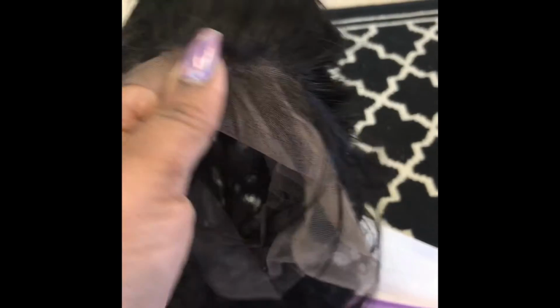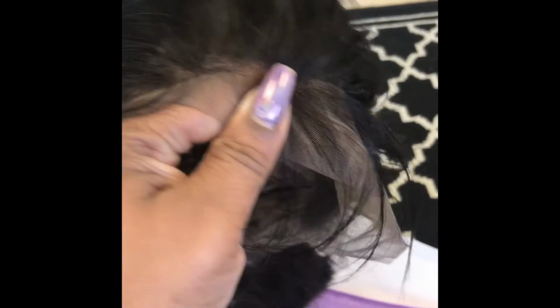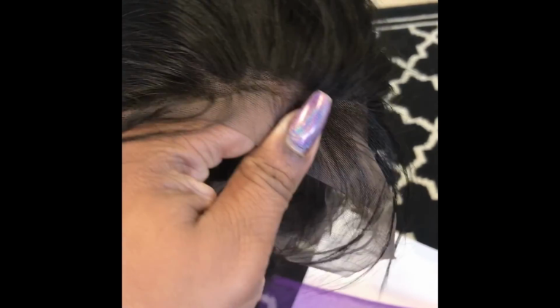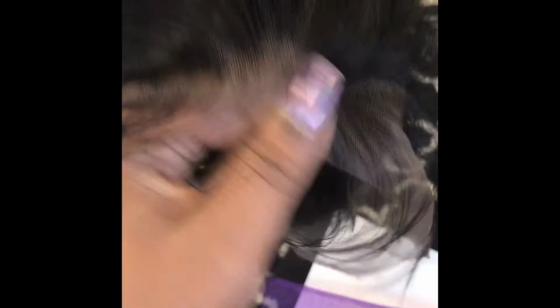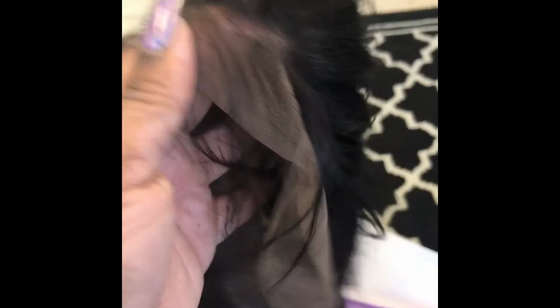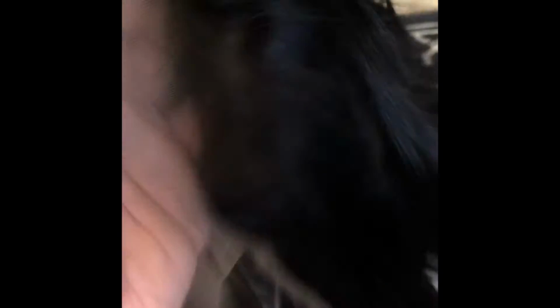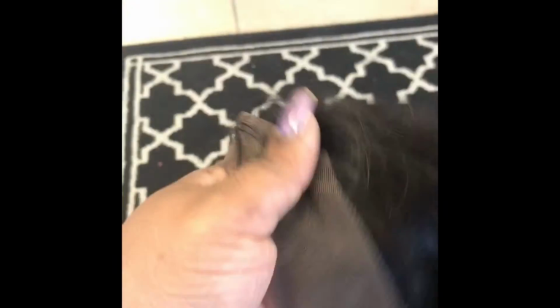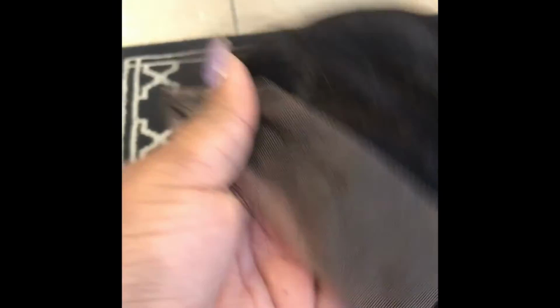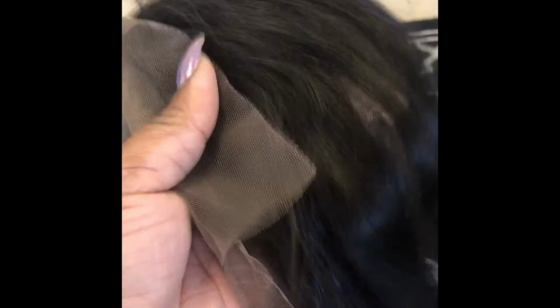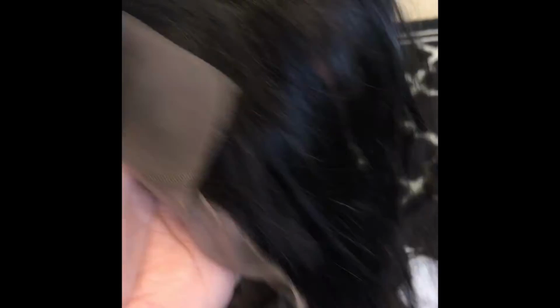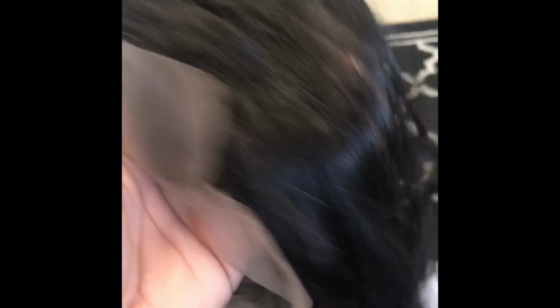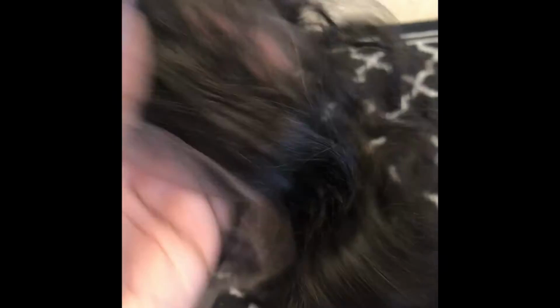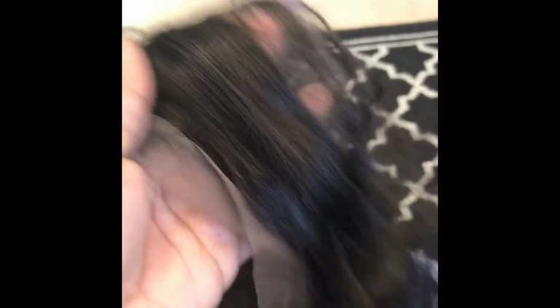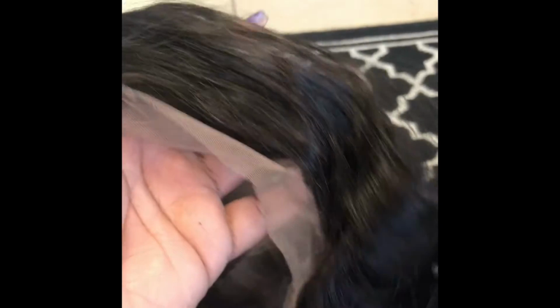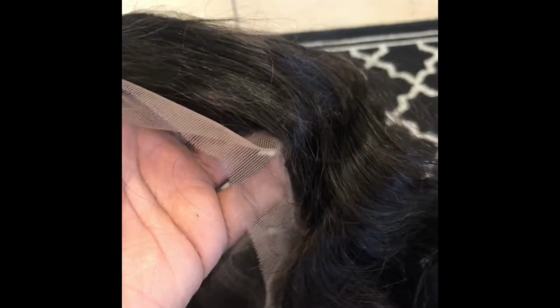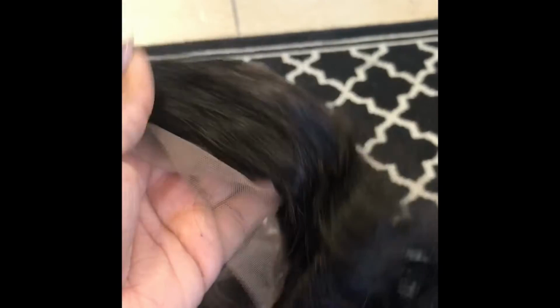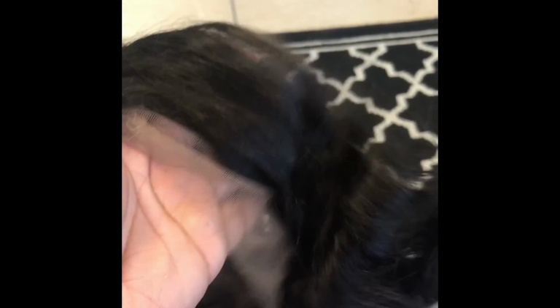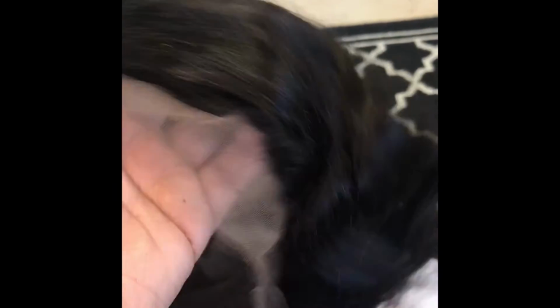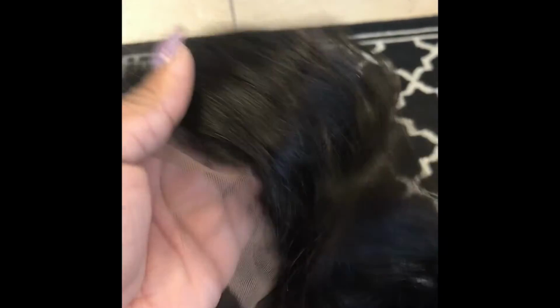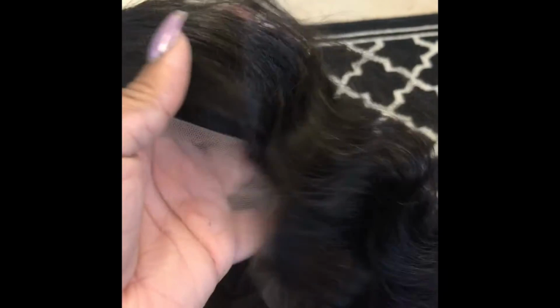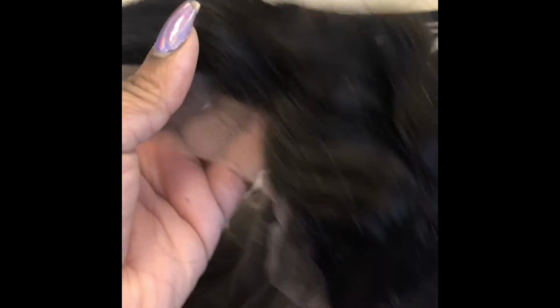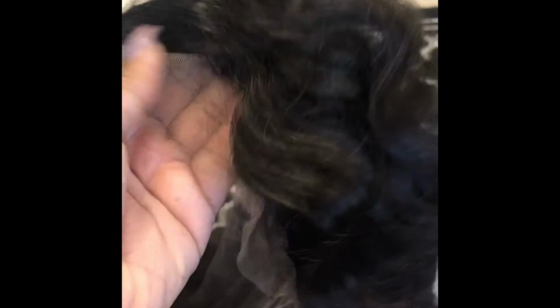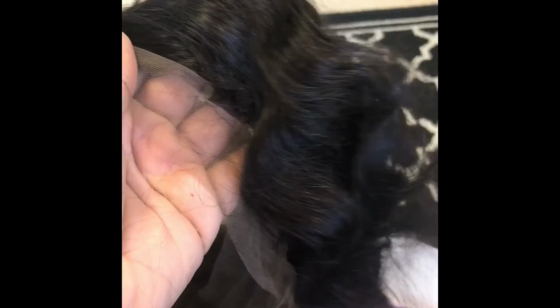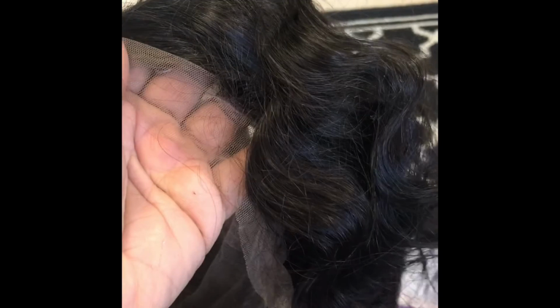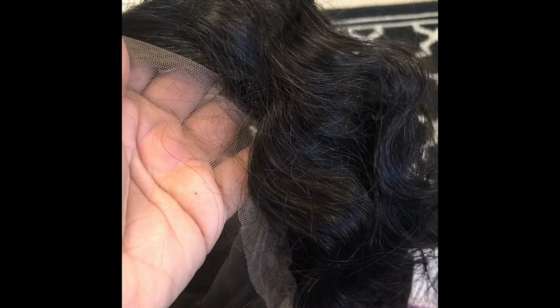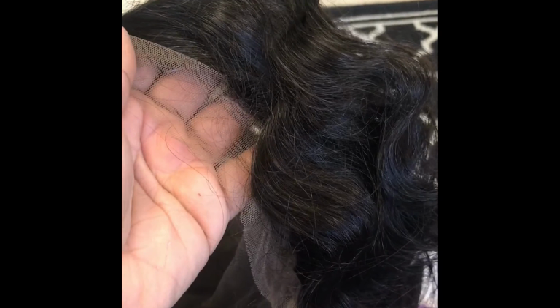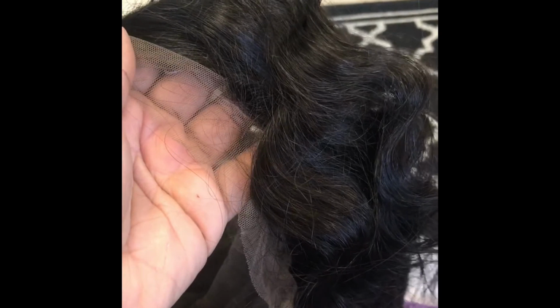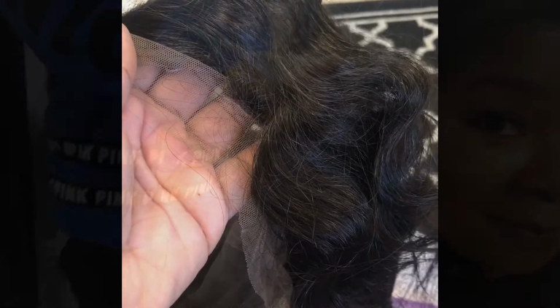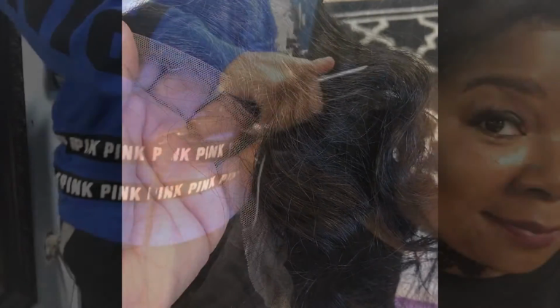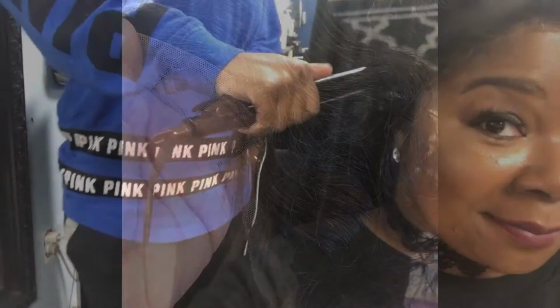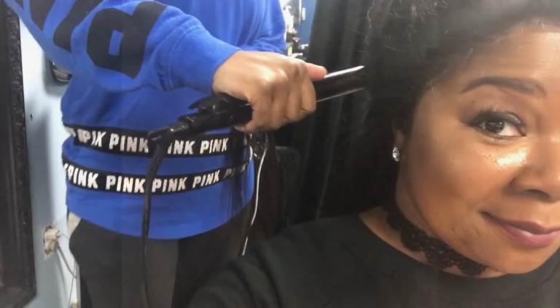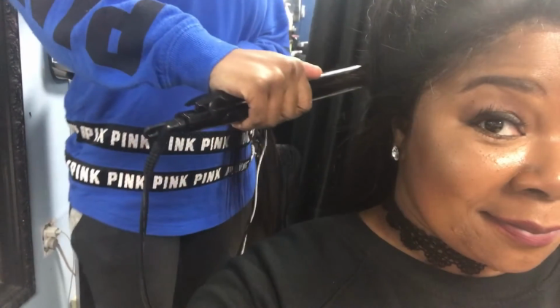This is the frontal. I did have to pluck it, bleach the knots and stuff like that, but it was a nice frontal.